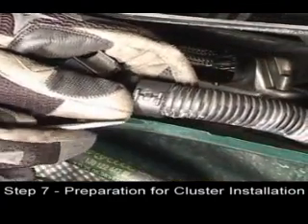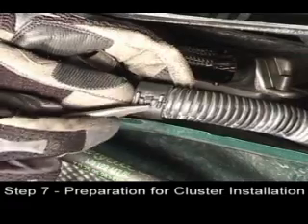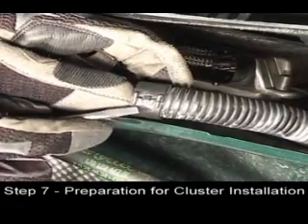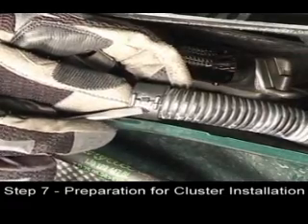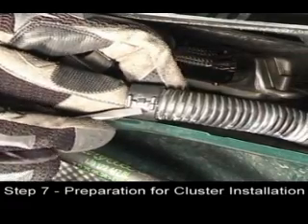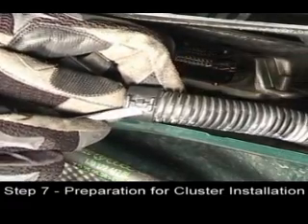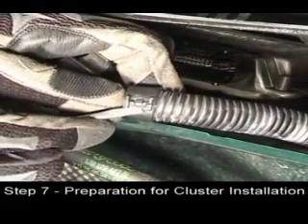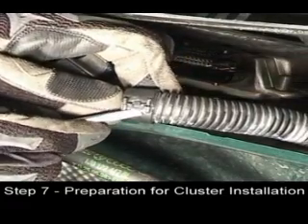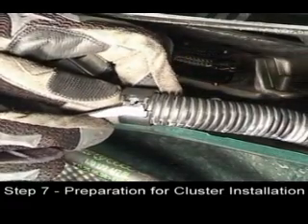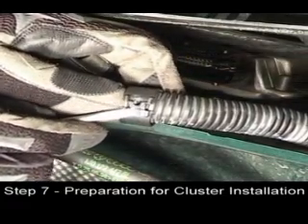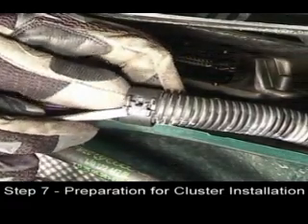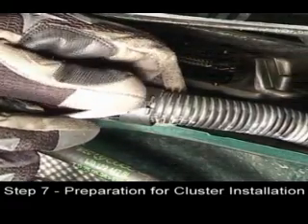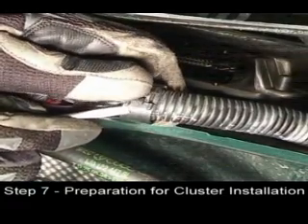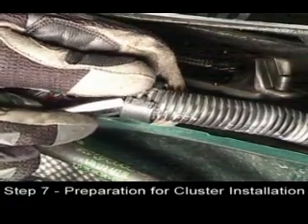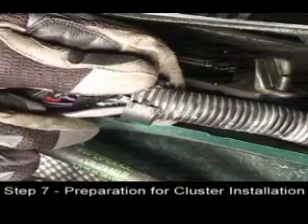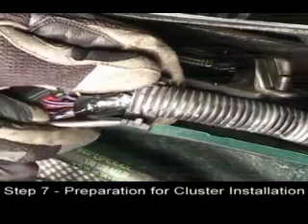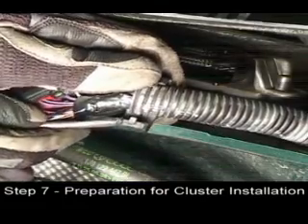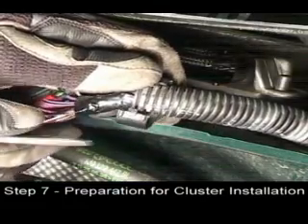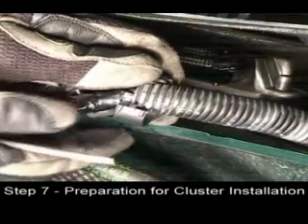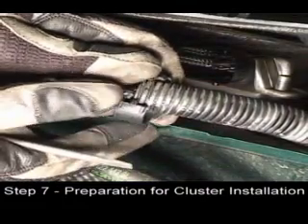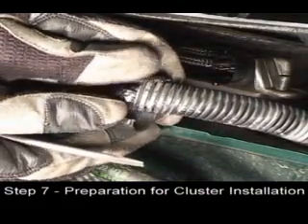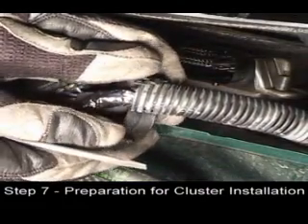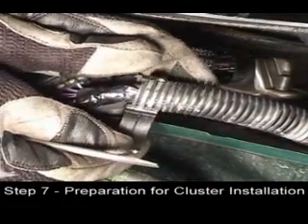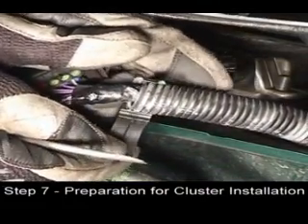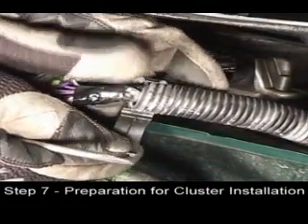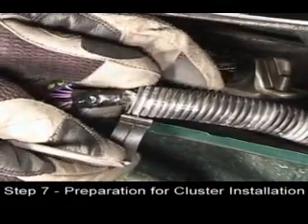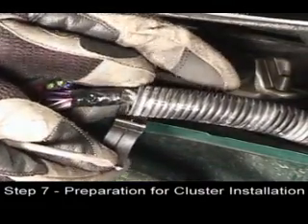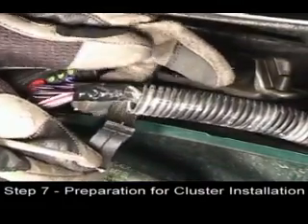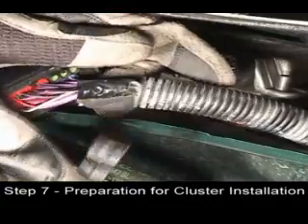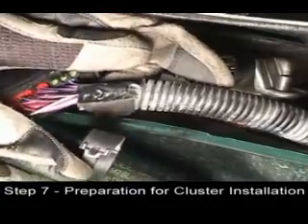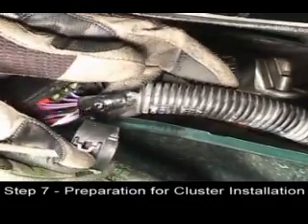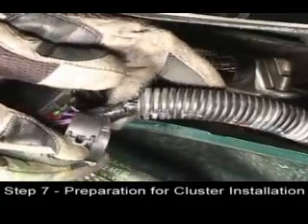Open the locking clamp at the base of the cable with a small blade screwdriver. Remove the clamp and set it to the side.